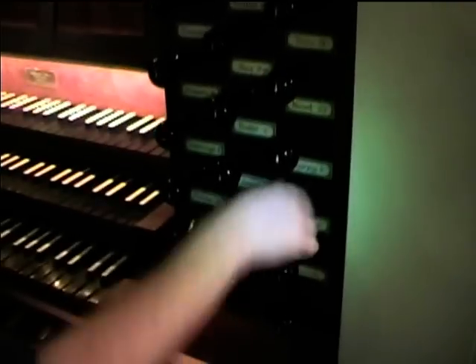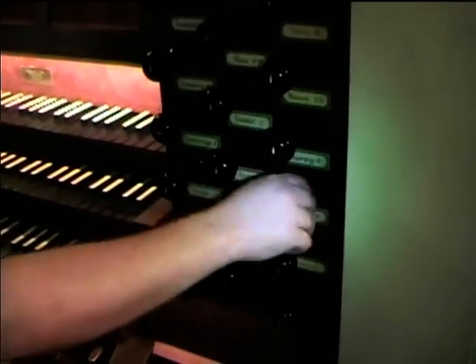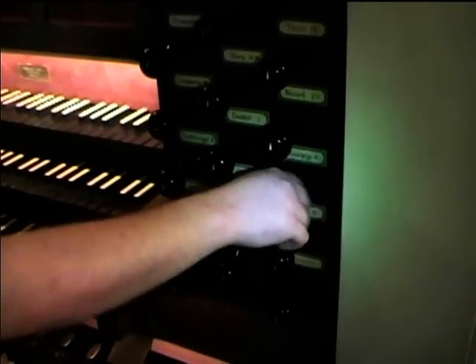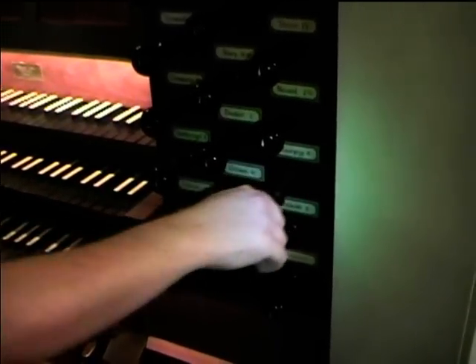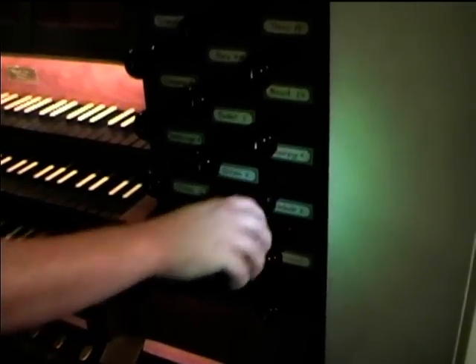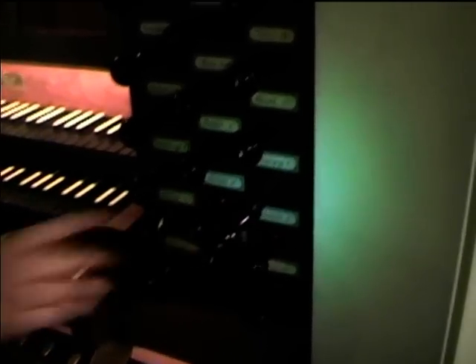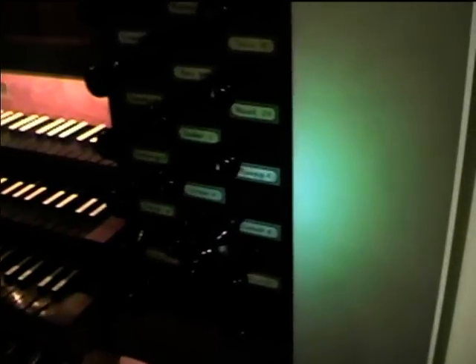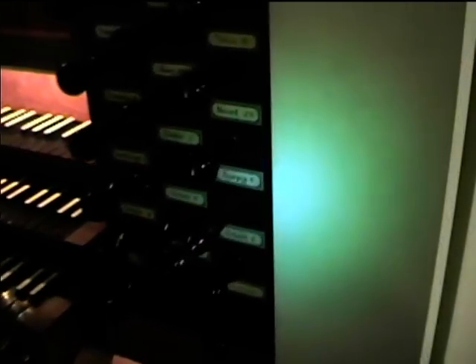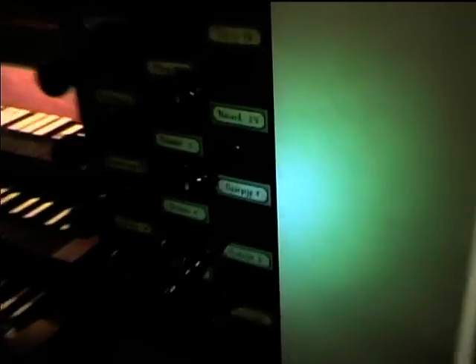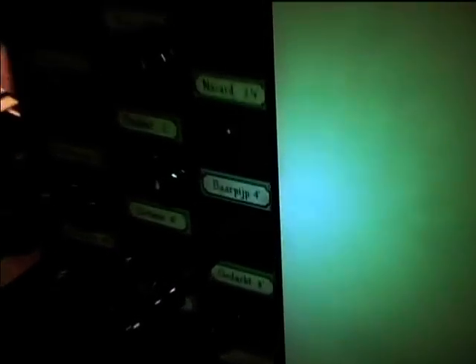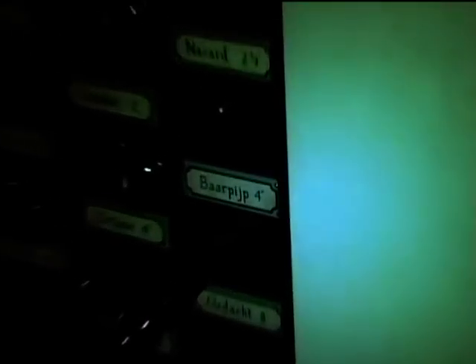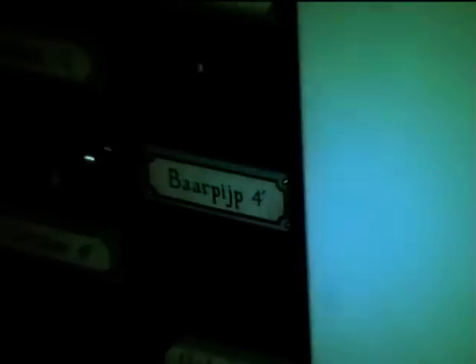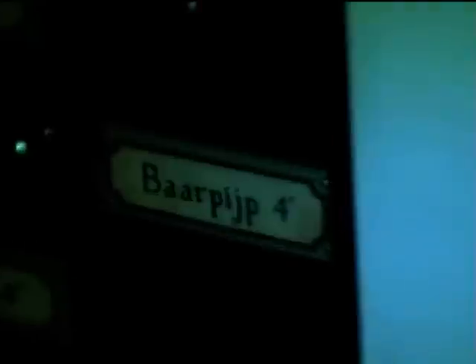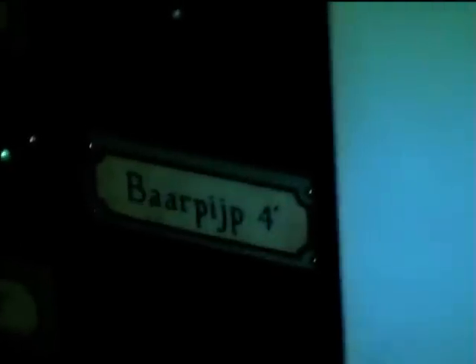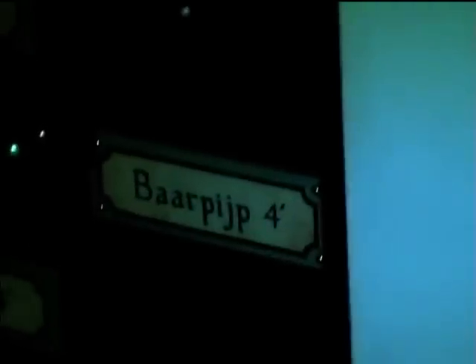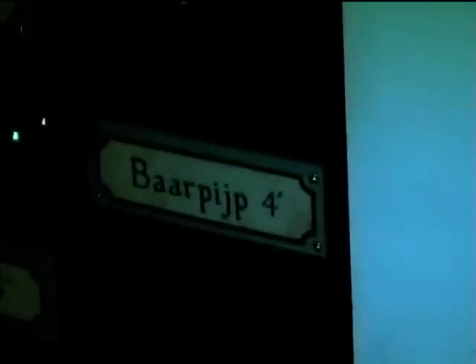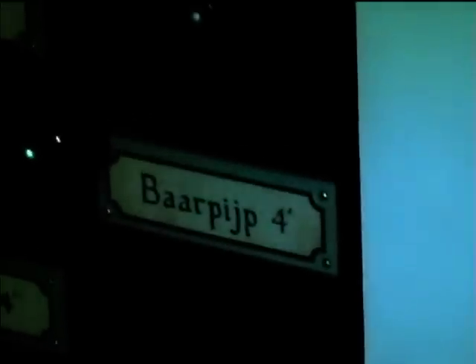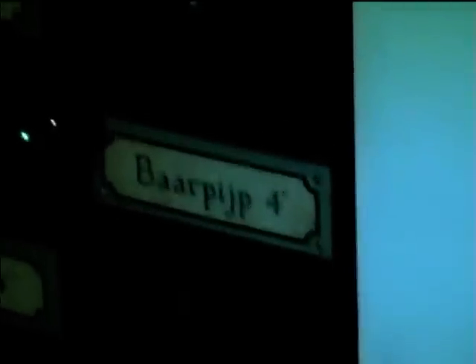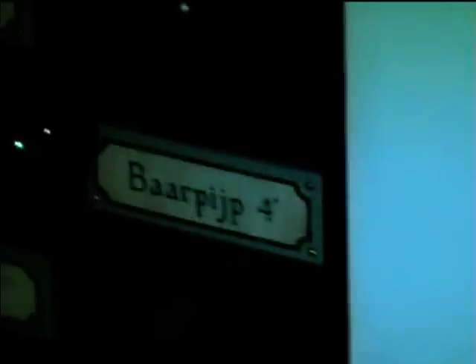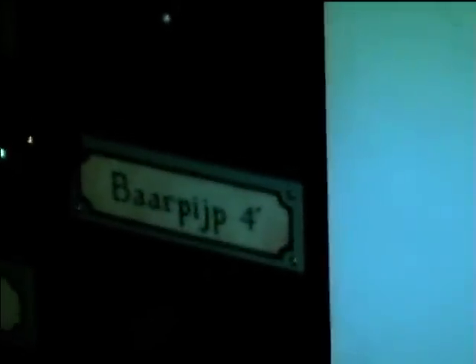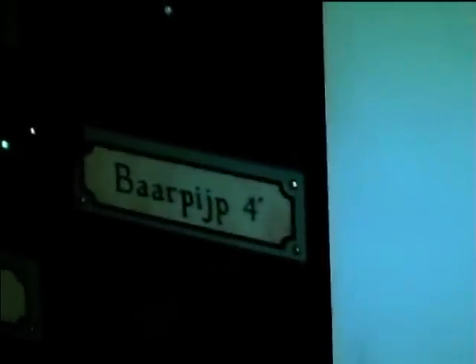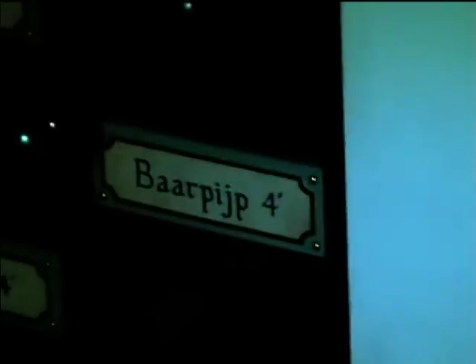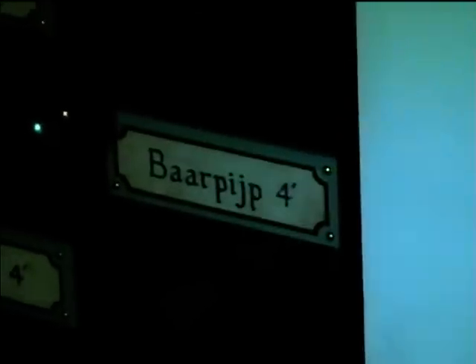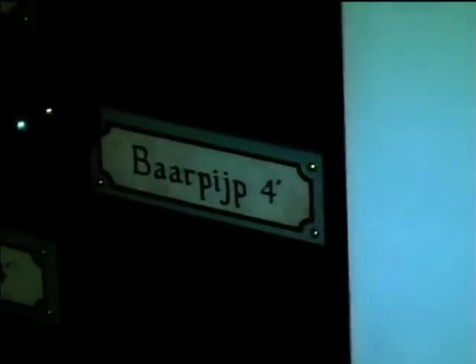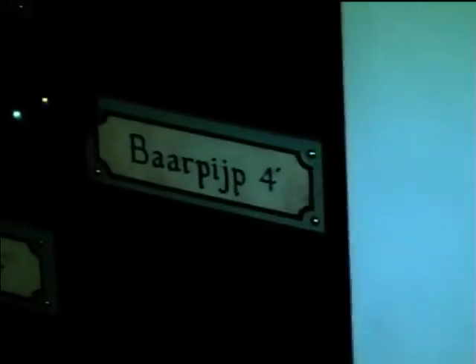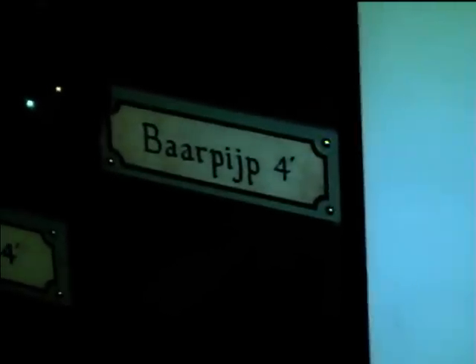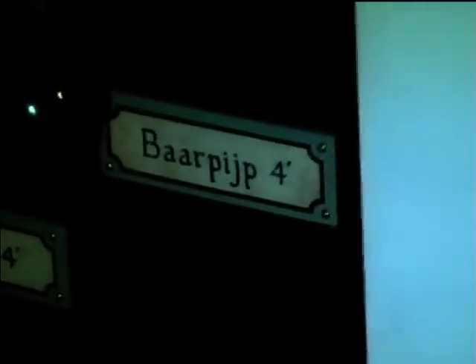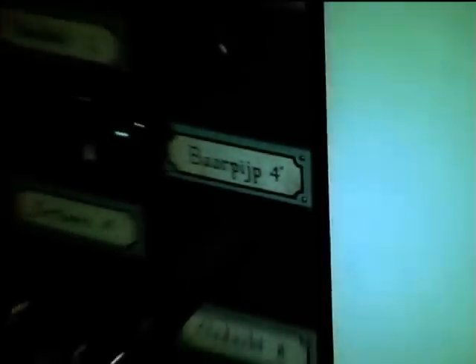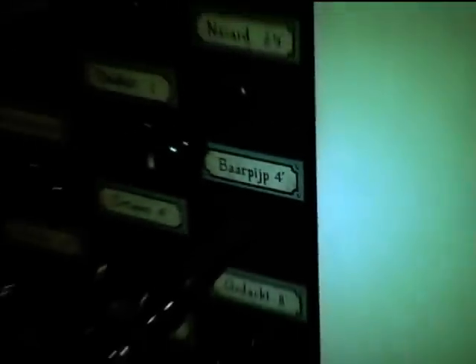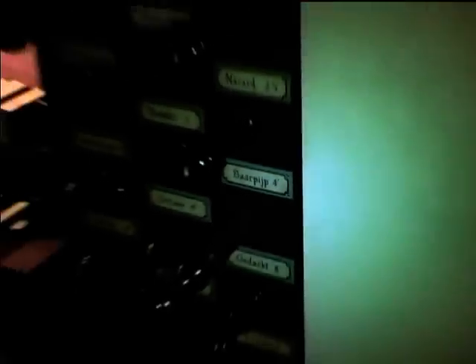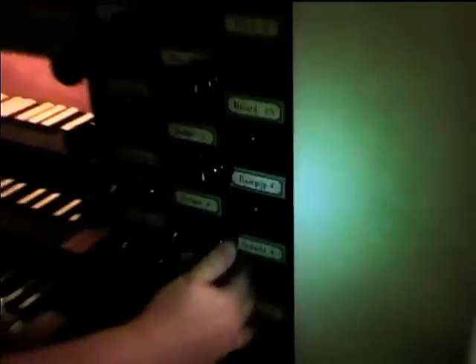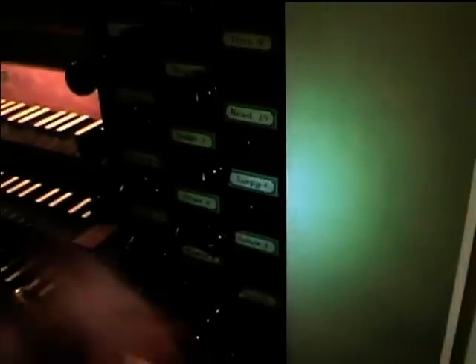There's a four-foot Bärpfeife — I believe that's how it's pronounced — on the chair. Very nice cadet.